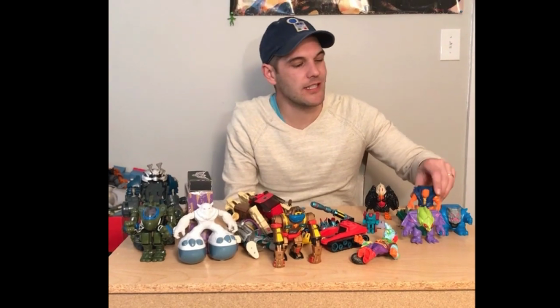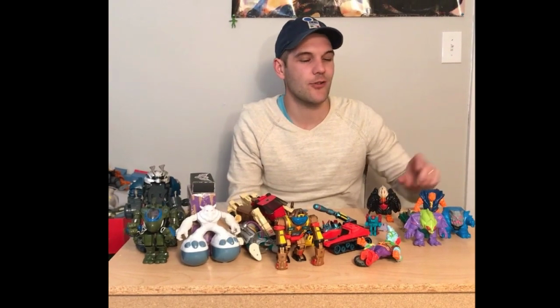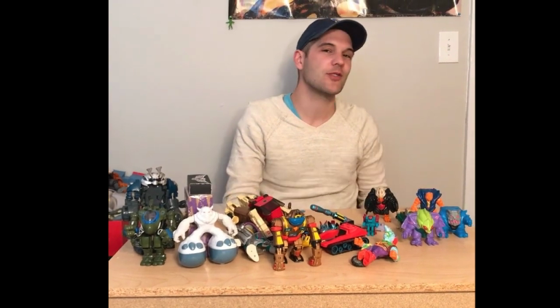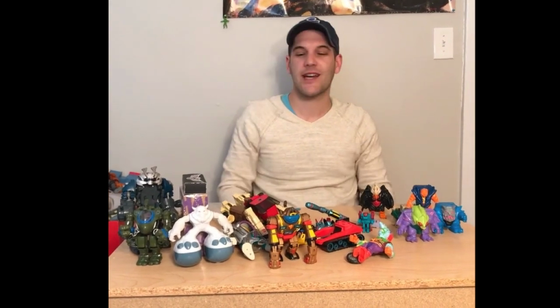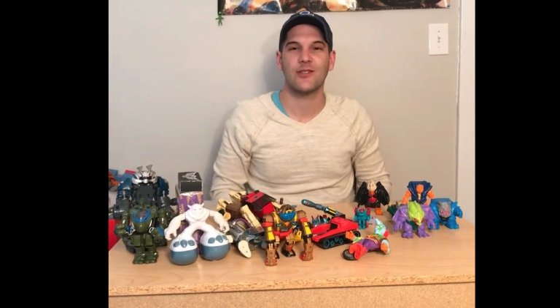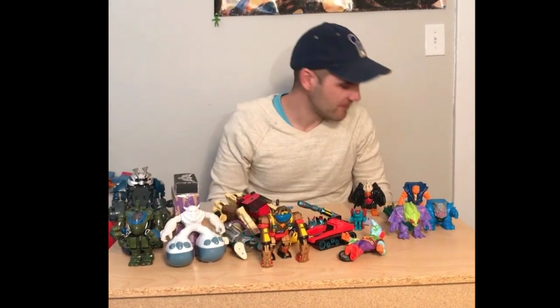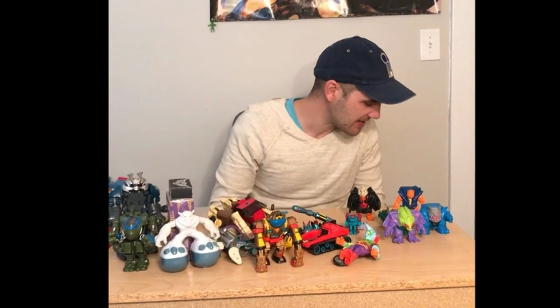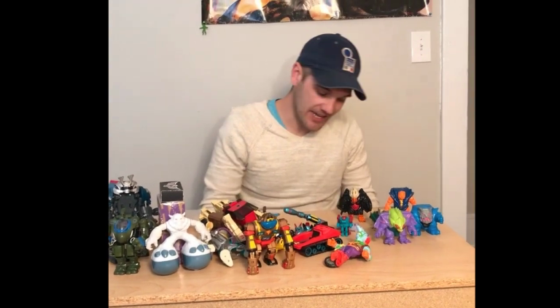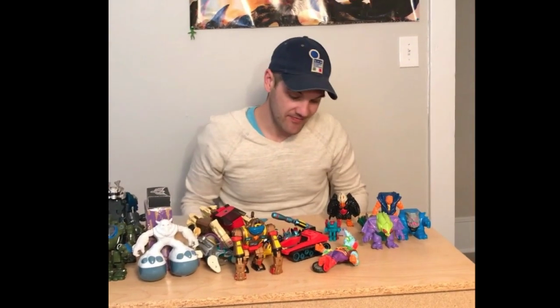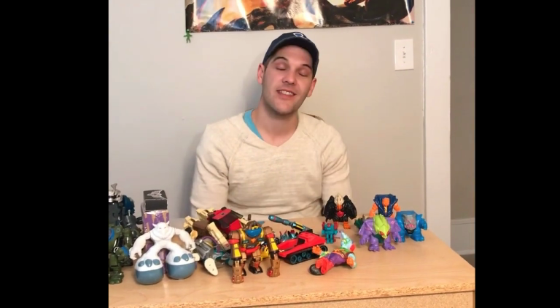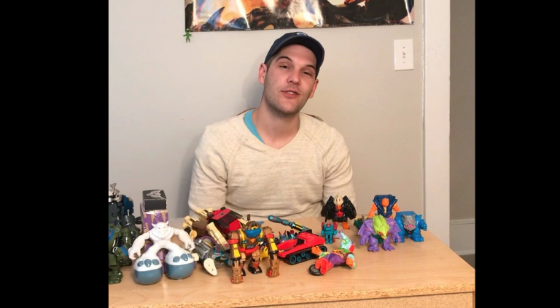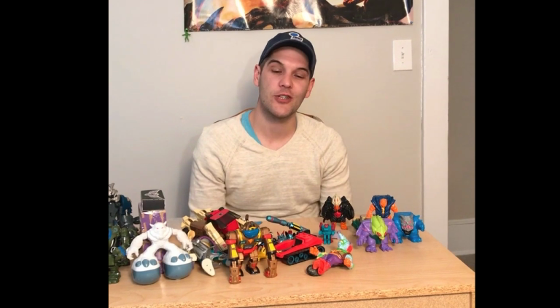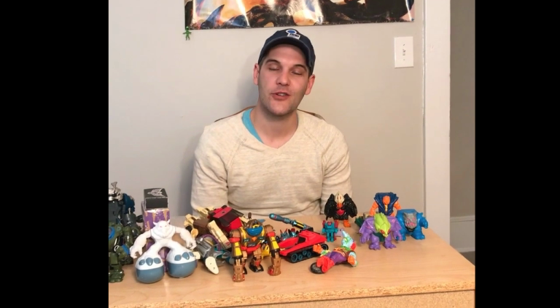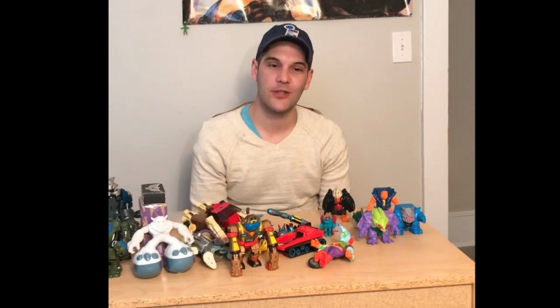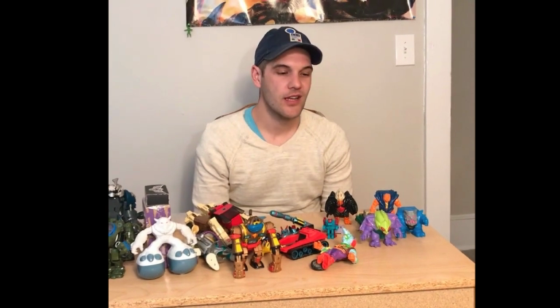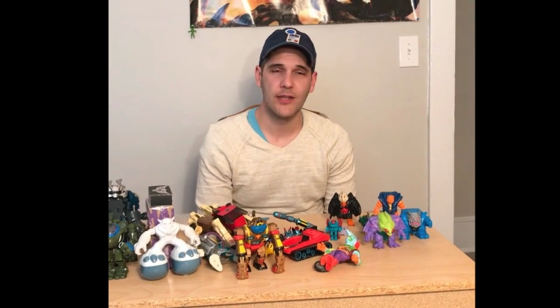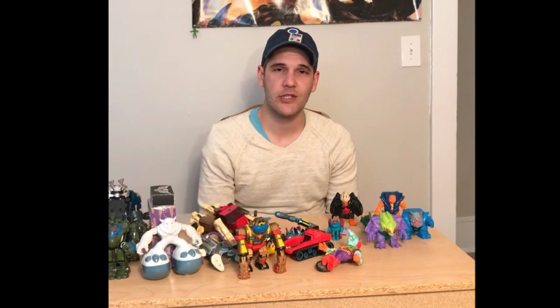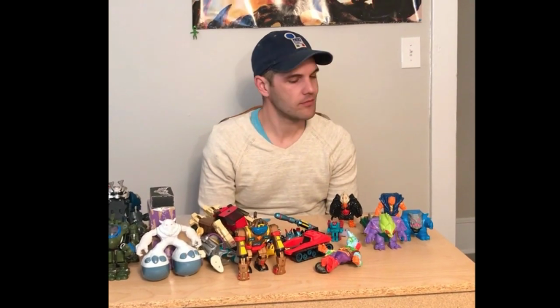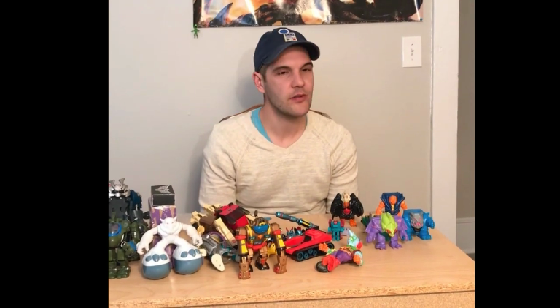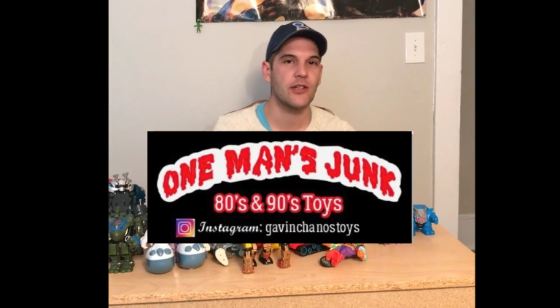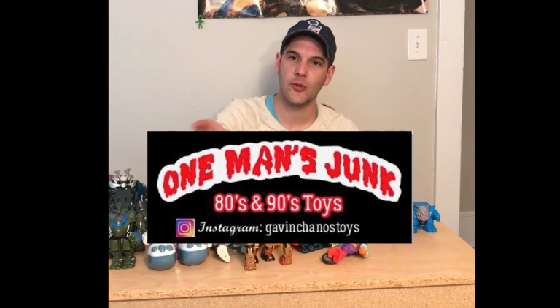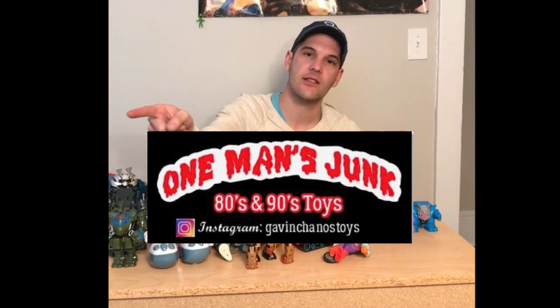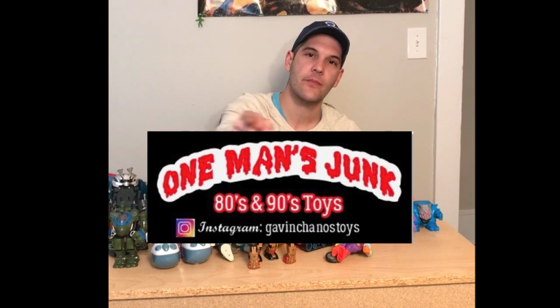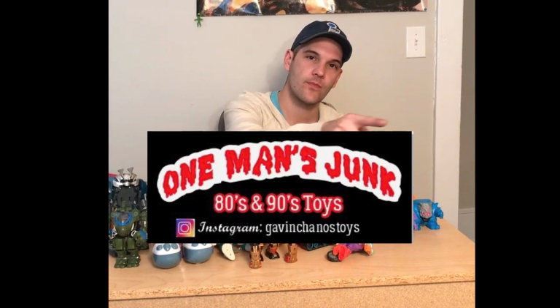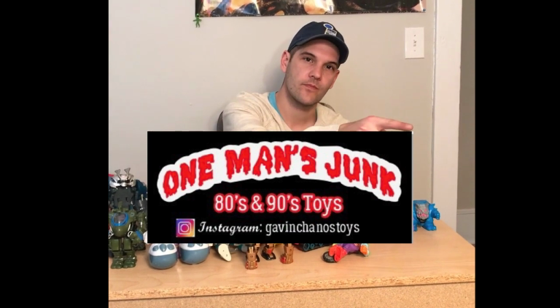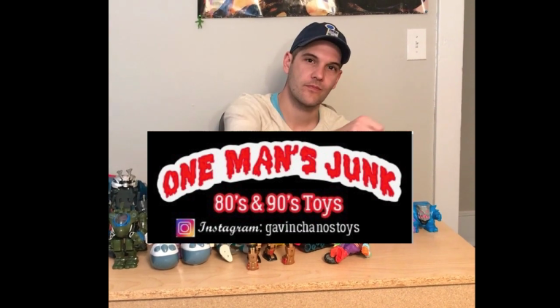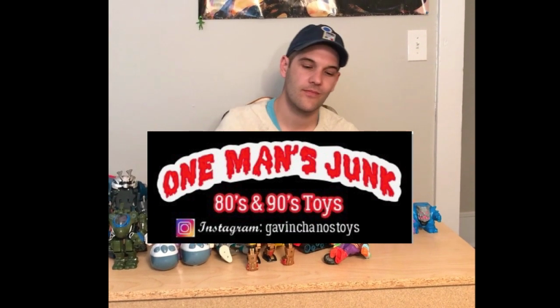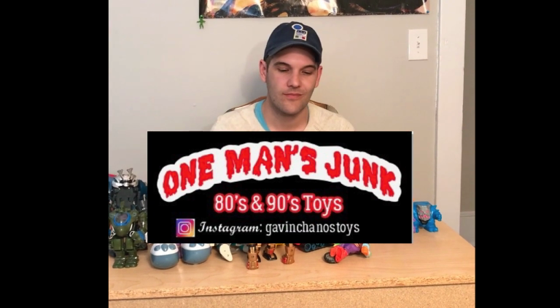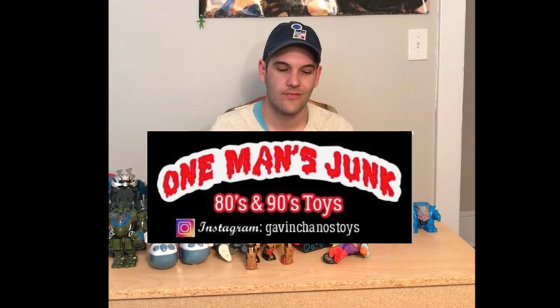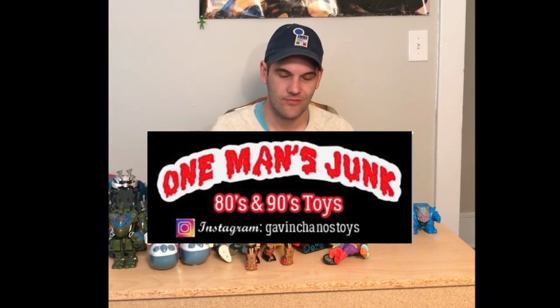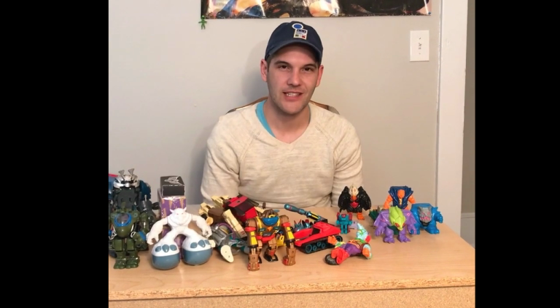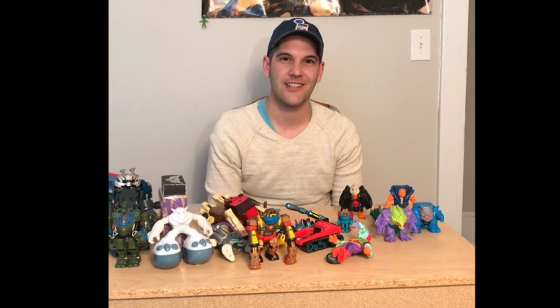Thanks for joining me for another episode. If you have any questions, please feel free and make sure you follow me here on Instagram. Thanks again, guys. Bye!